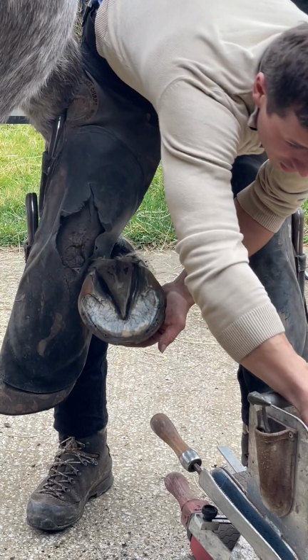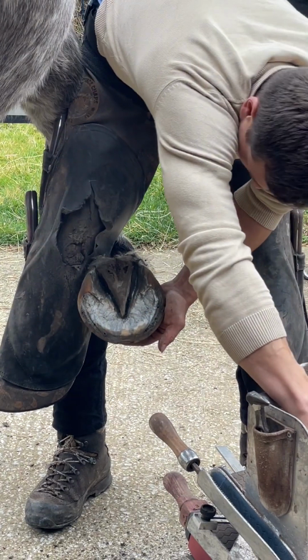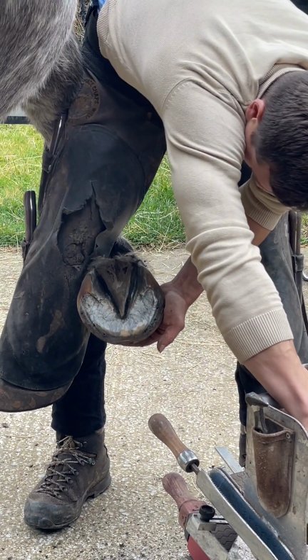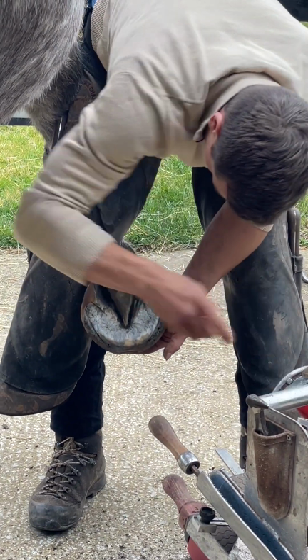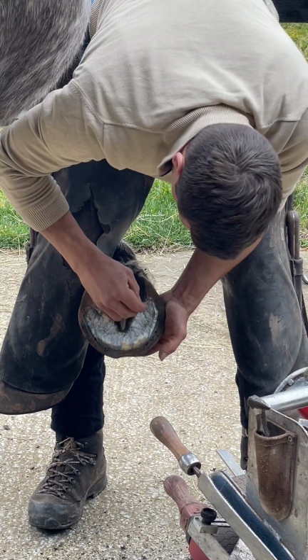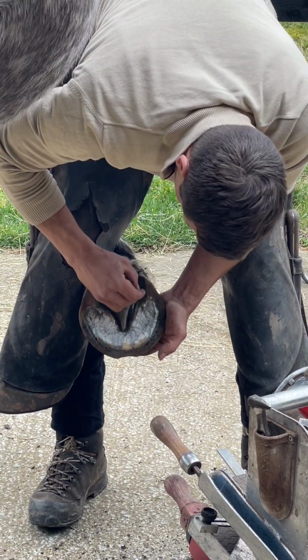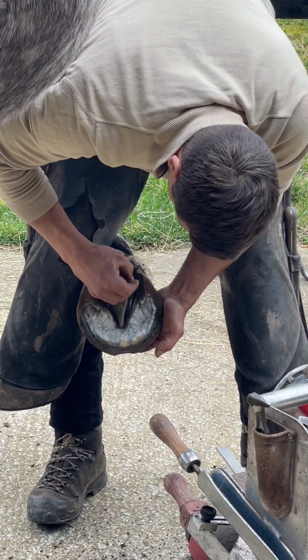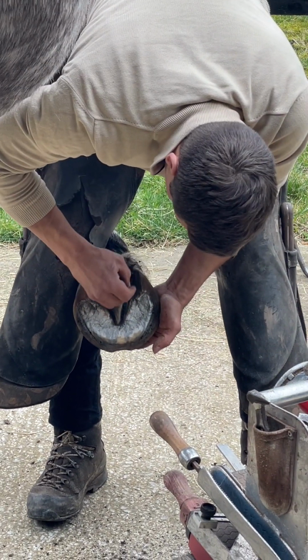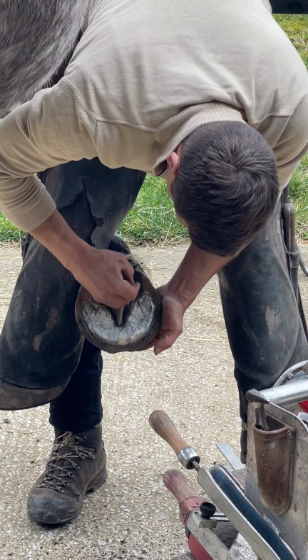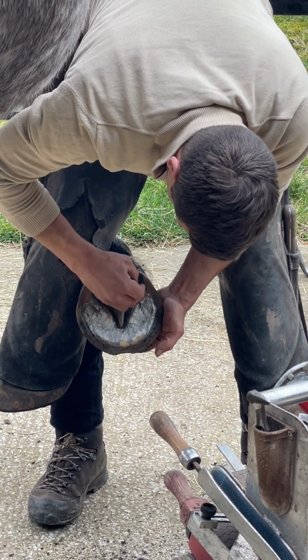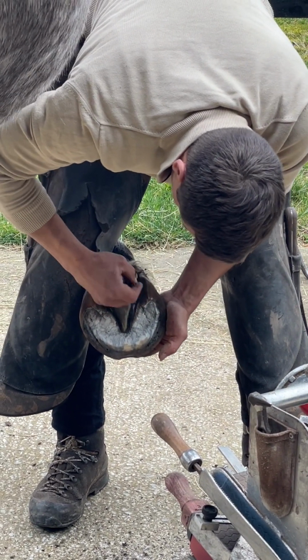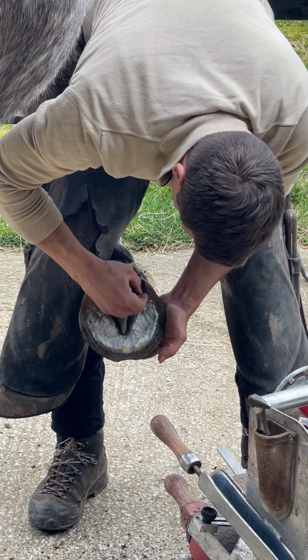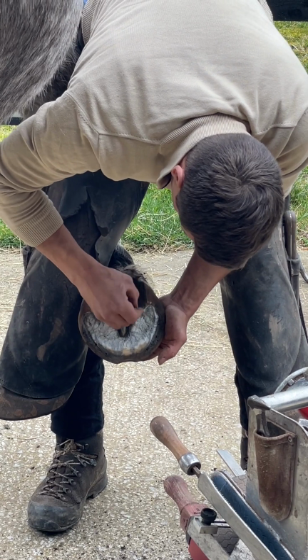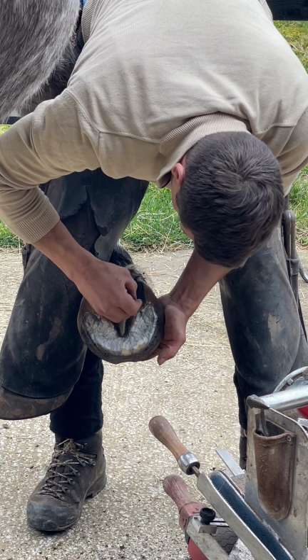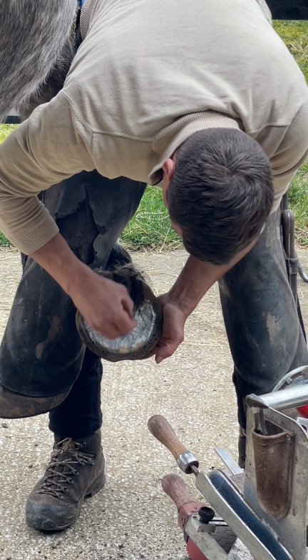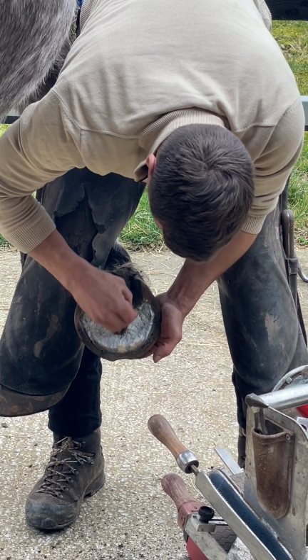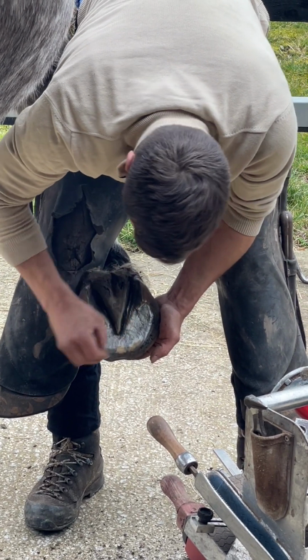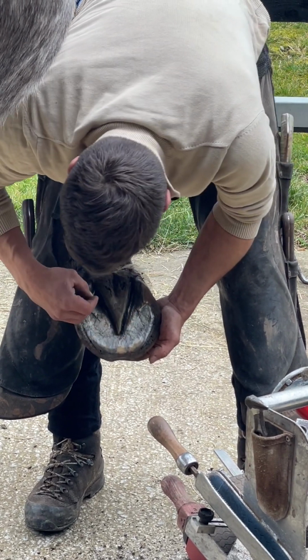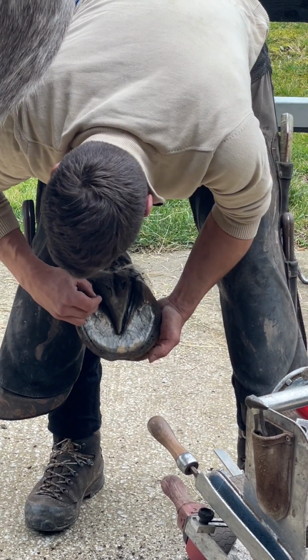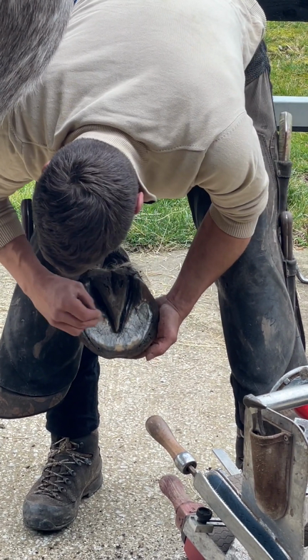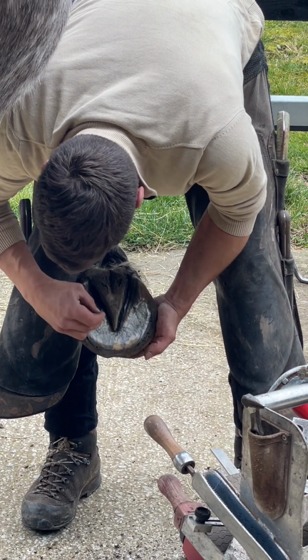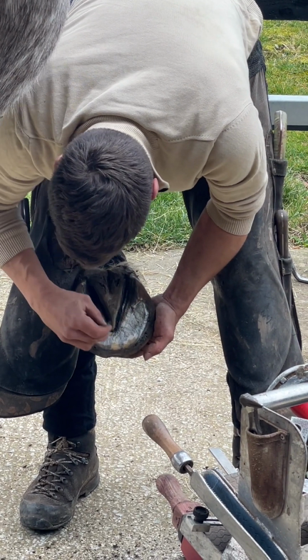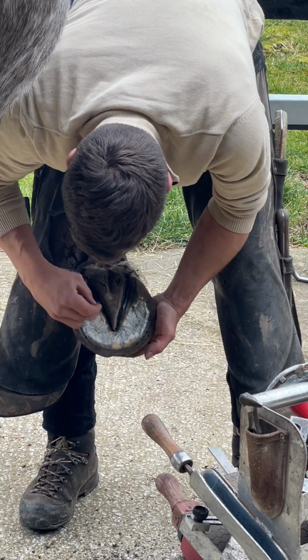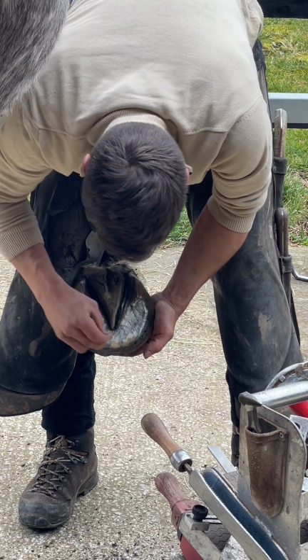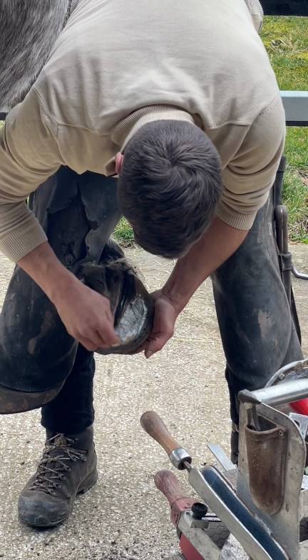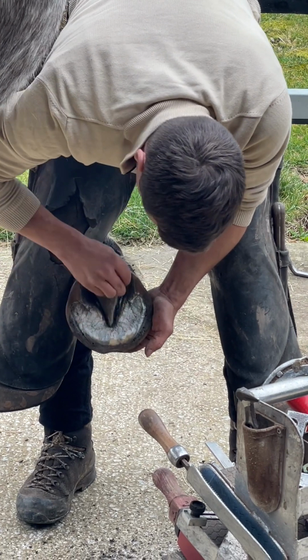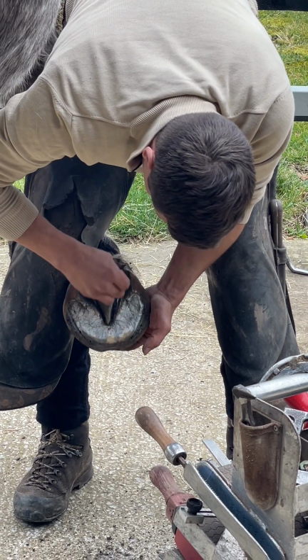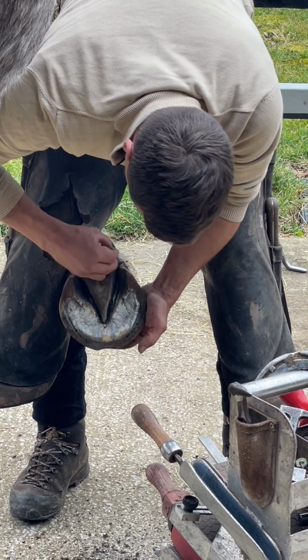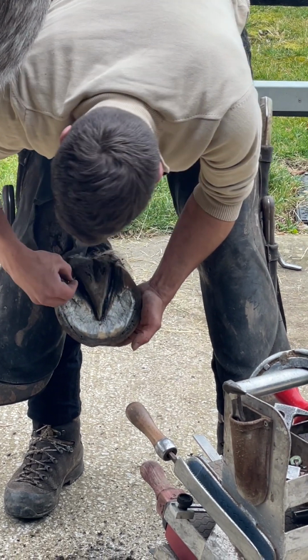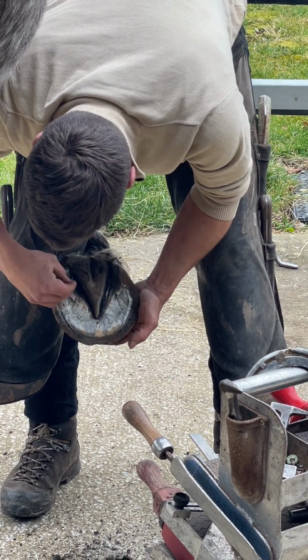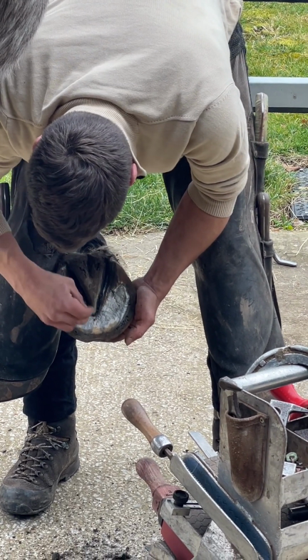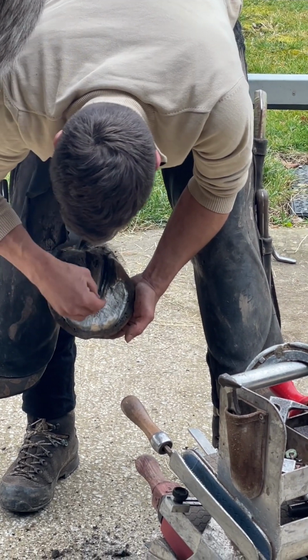I'm going to use an old nail to make sure we clean these clefts out - get all that mud and bacteria out of there. It's really important. And we can feel the shape of these clefts as well. It's telling you a bit of a story about this foot.